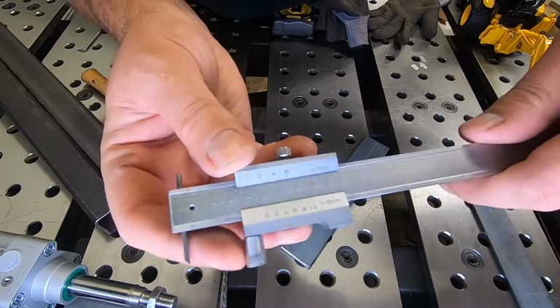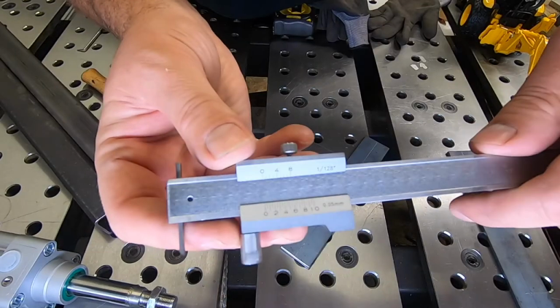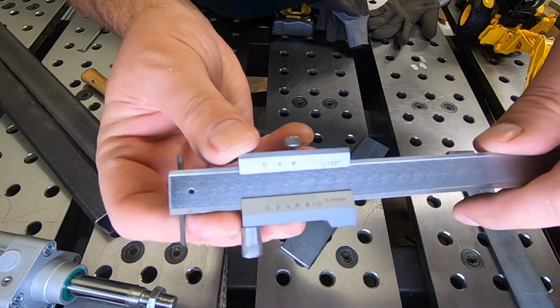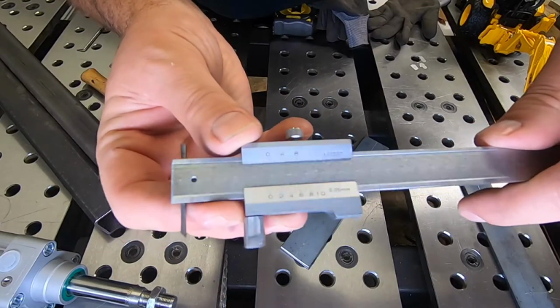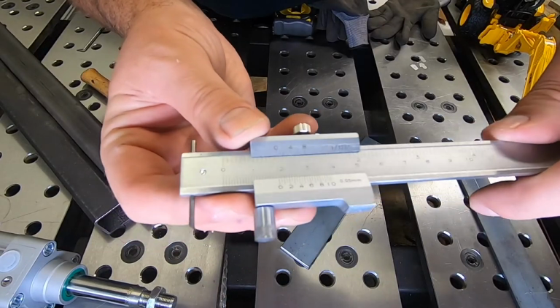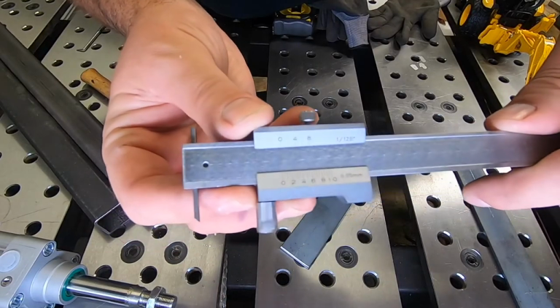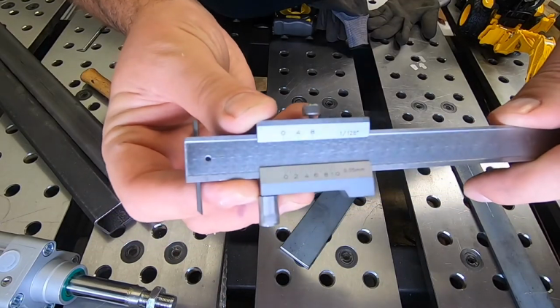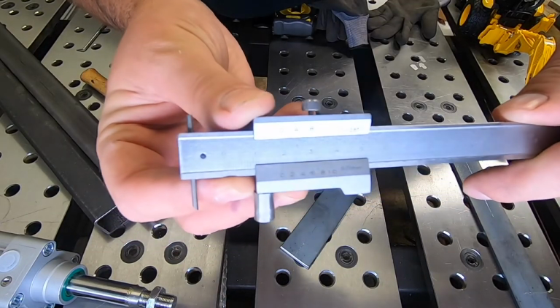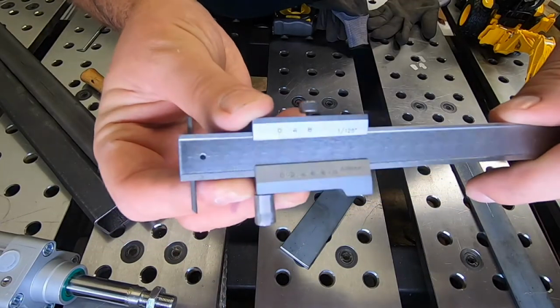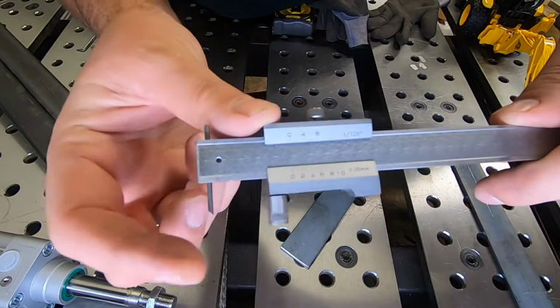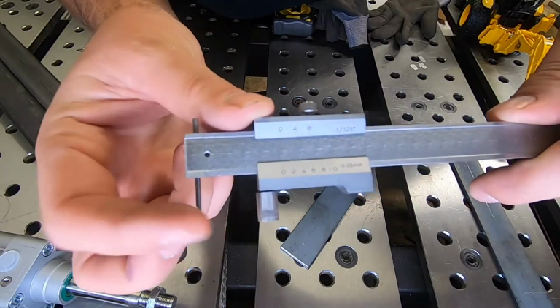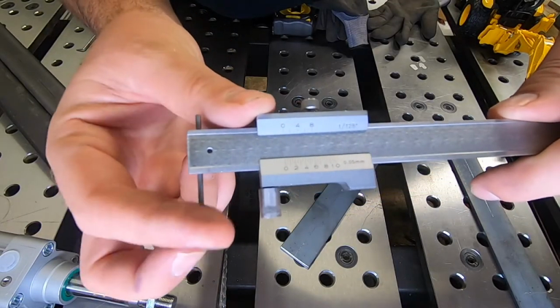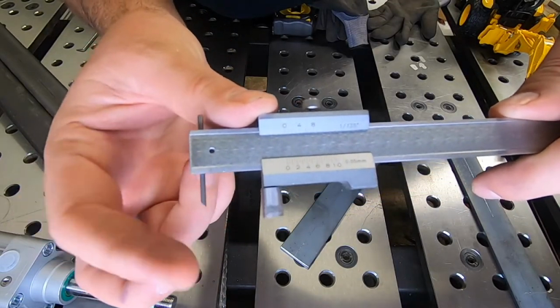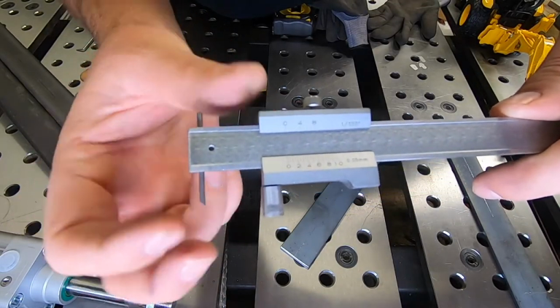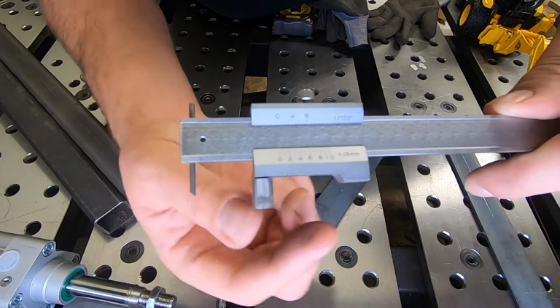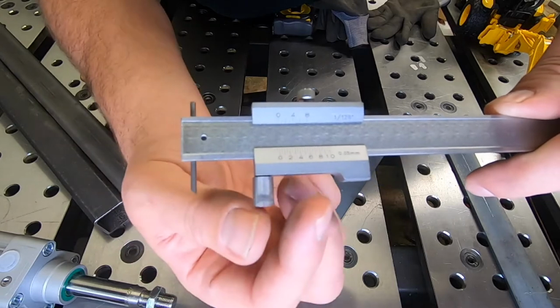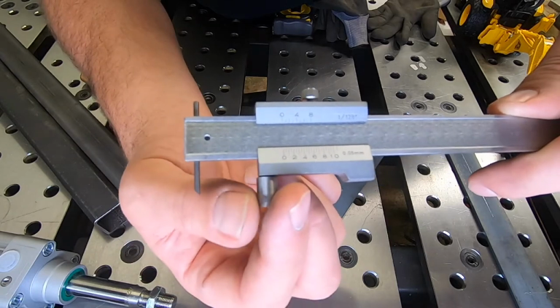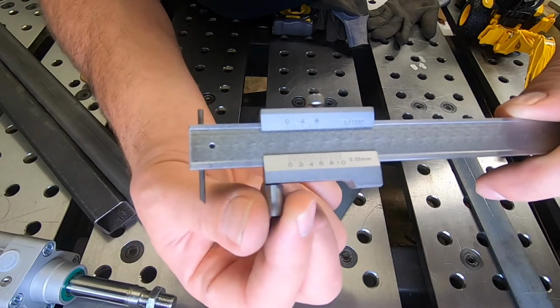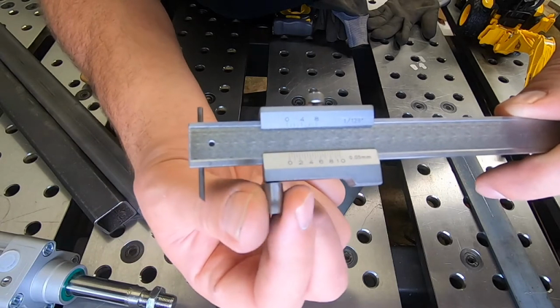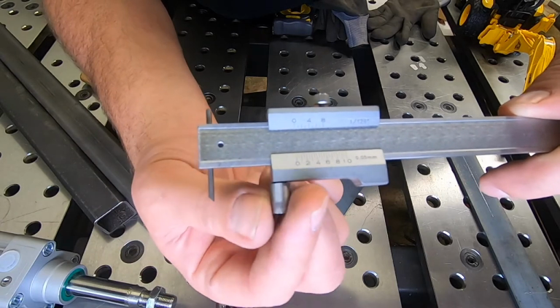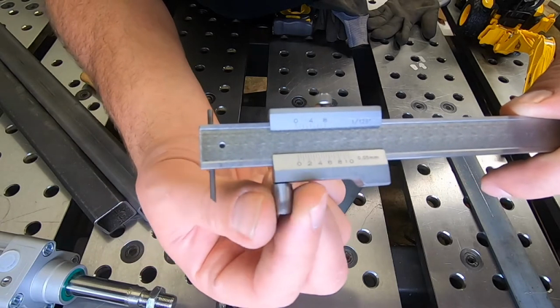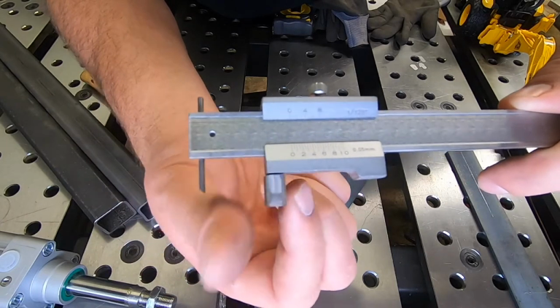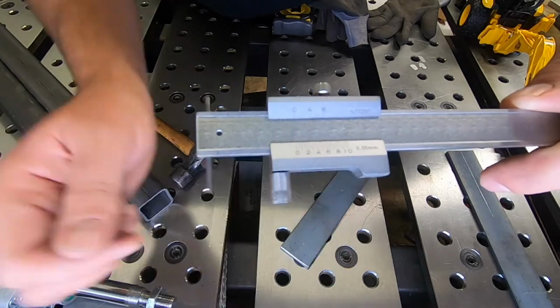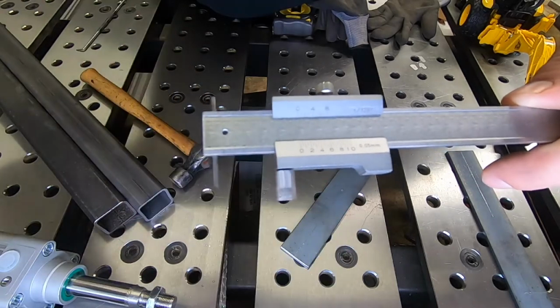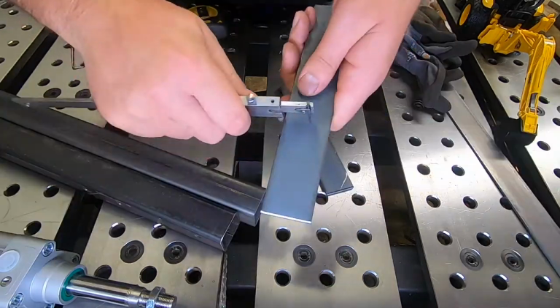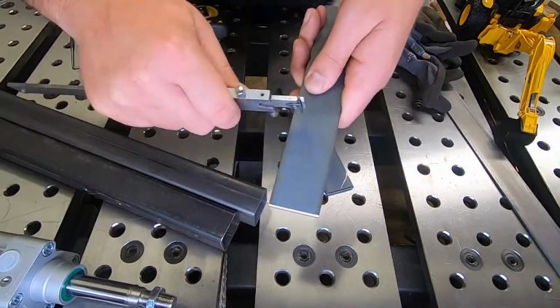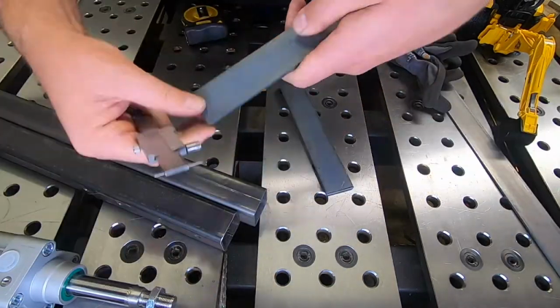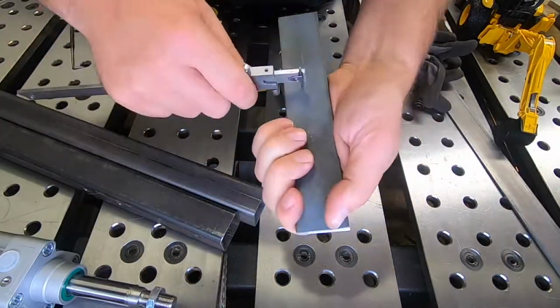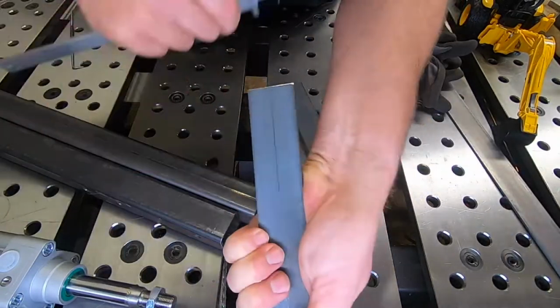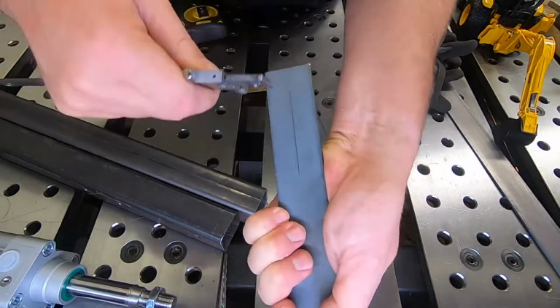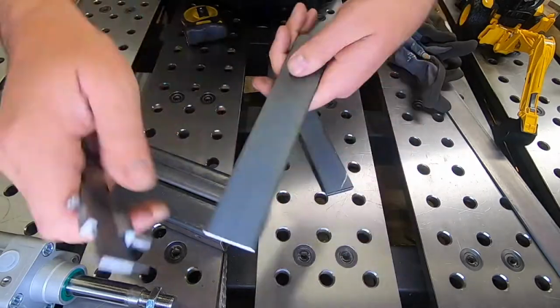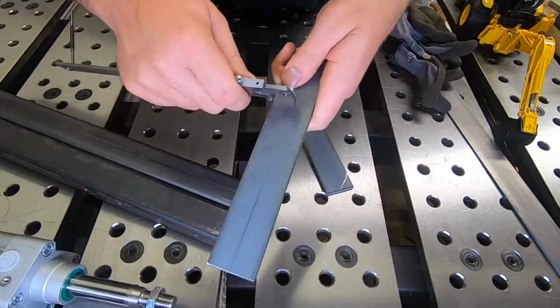New favorite tool — basically it's a set of calipers with a scribe on one end and a roller on the other. It makes it really easy to mark the center line of any stock, just like I'm doing now.